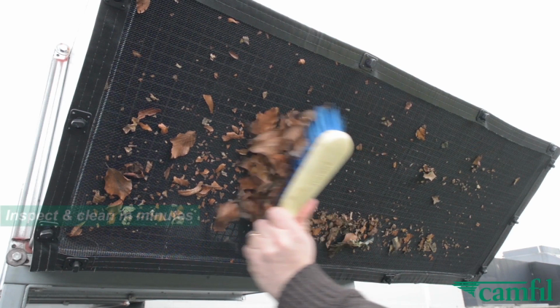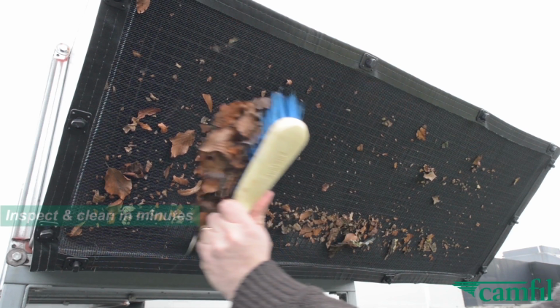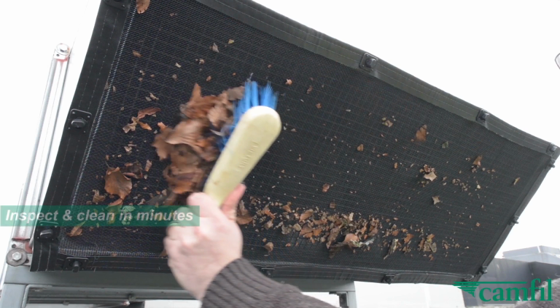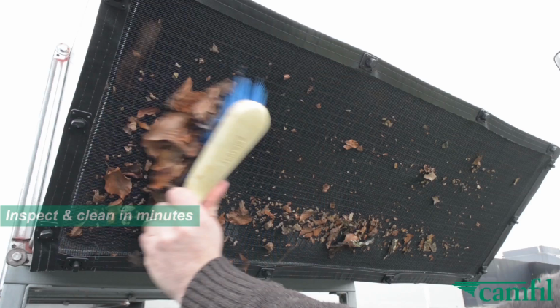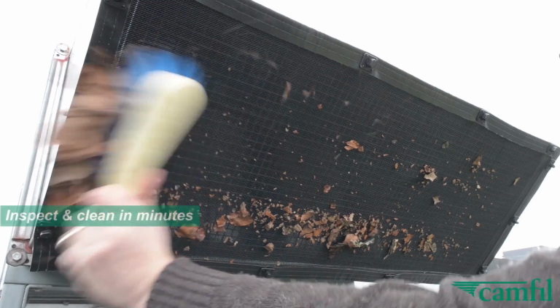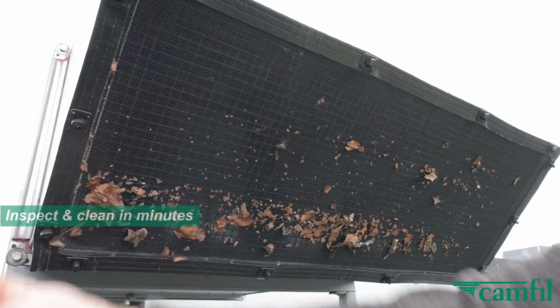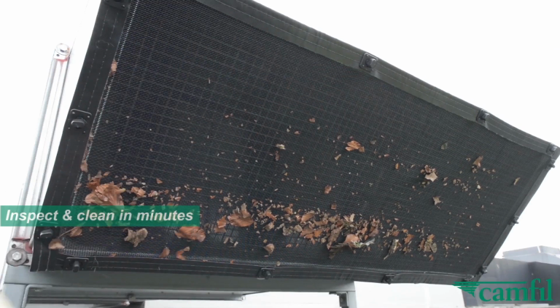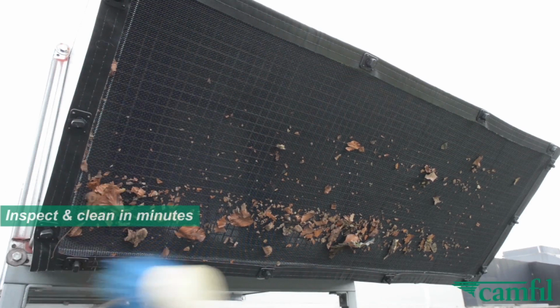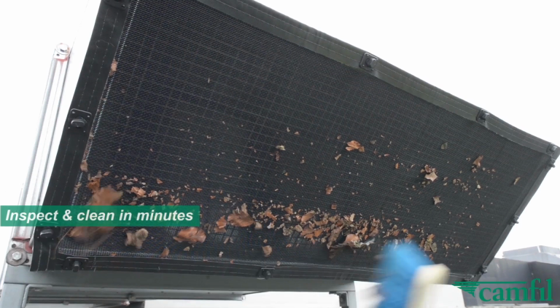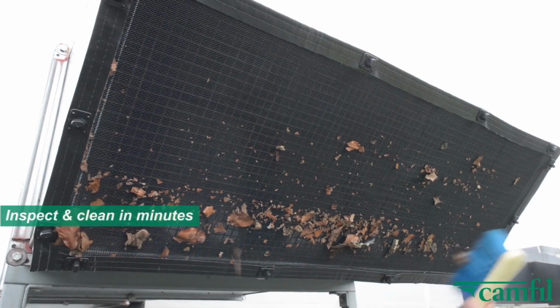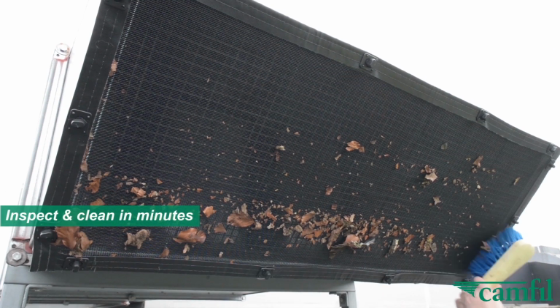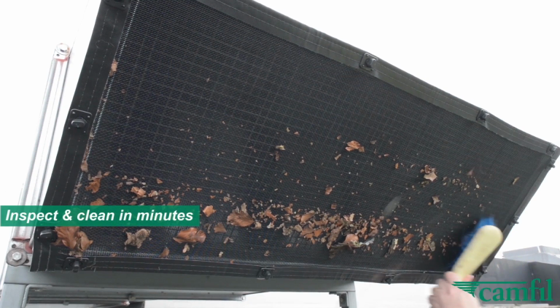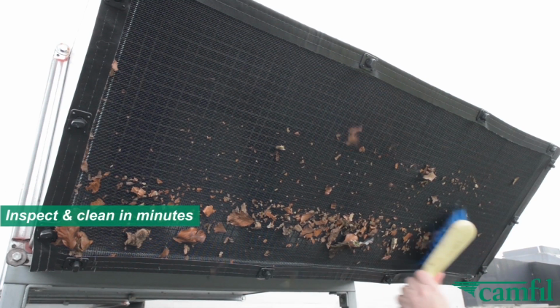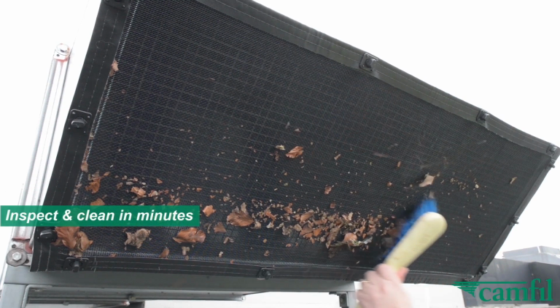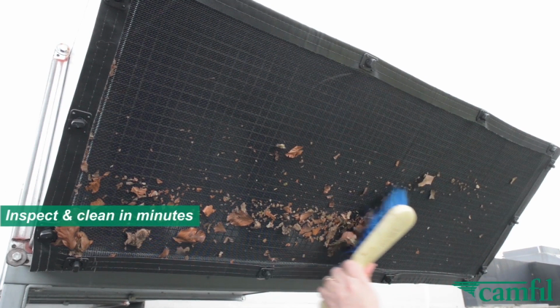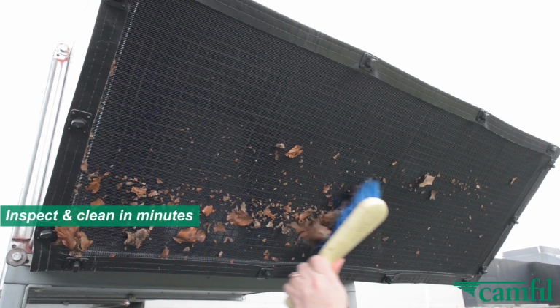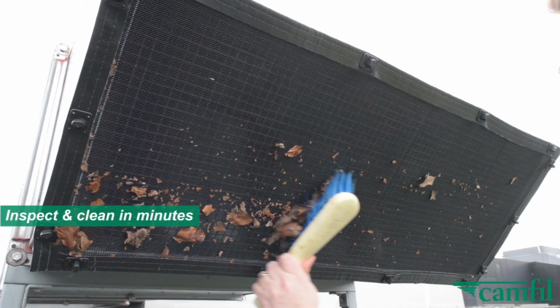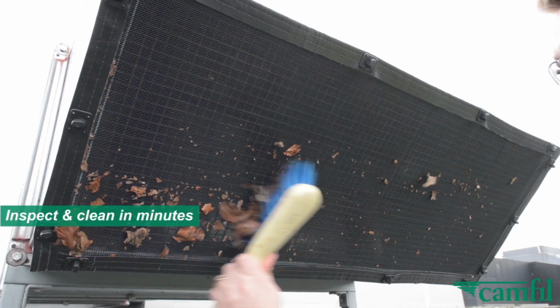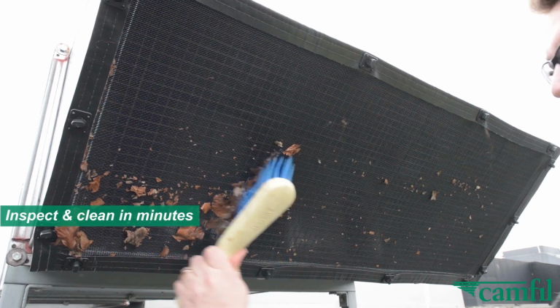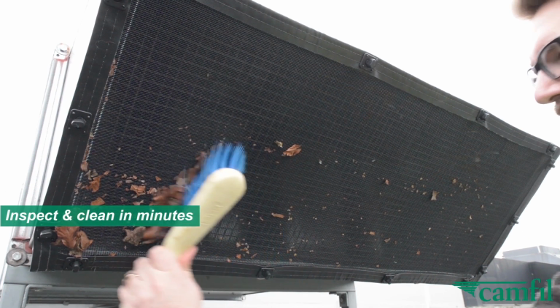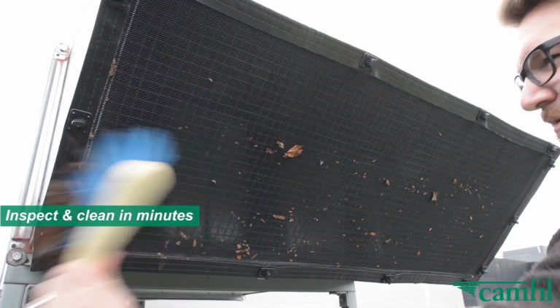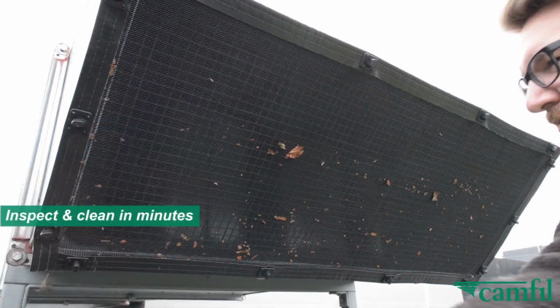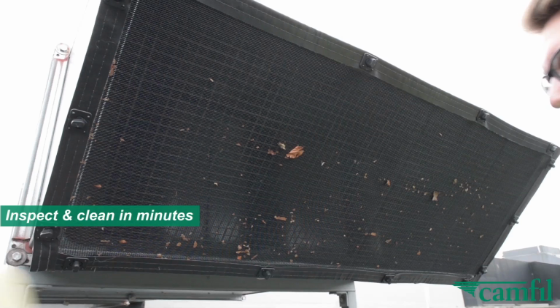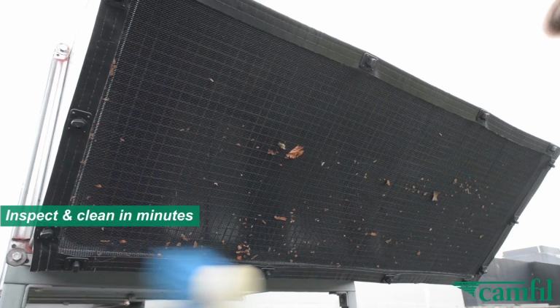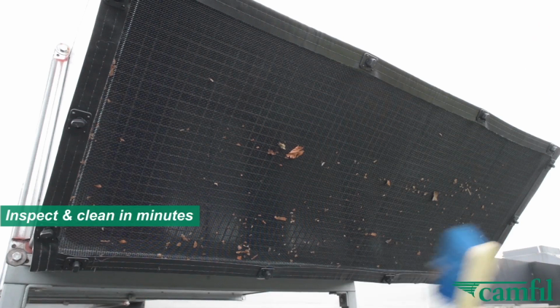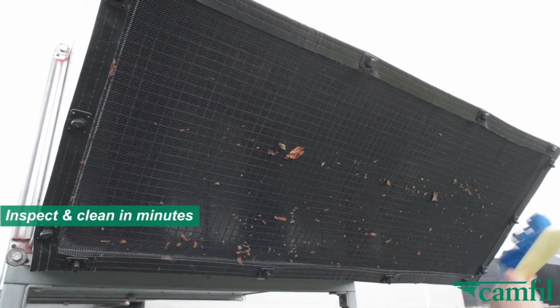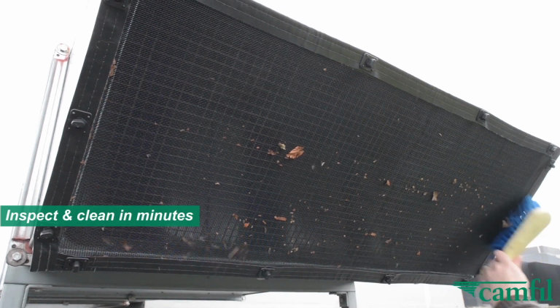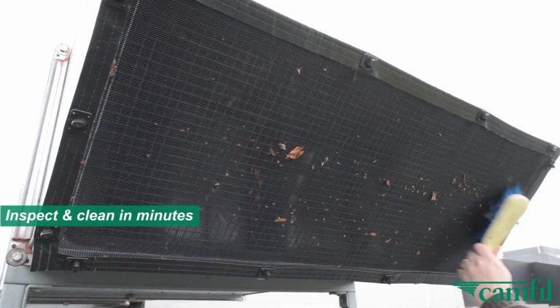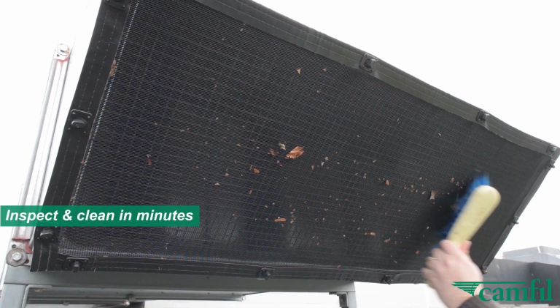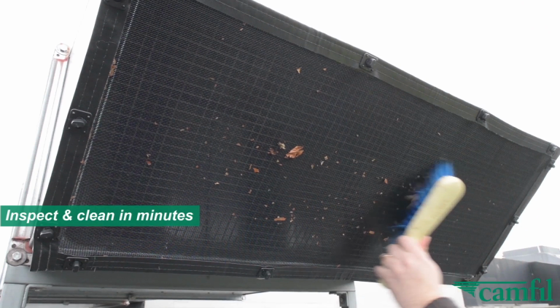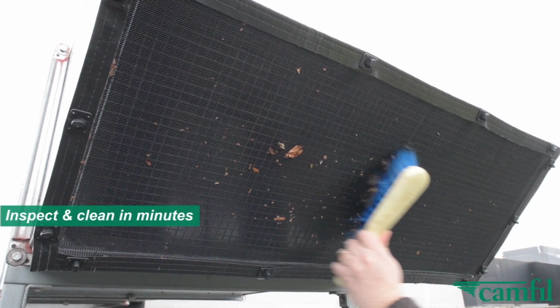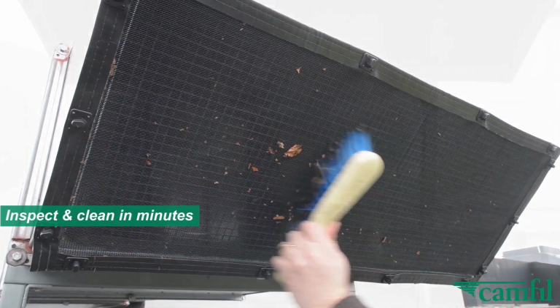Removing debris just takes a few moments. Simply clean with a soft broom or brush, or use a portable vacuum or hose. Even the rain can rinse the screen clean.